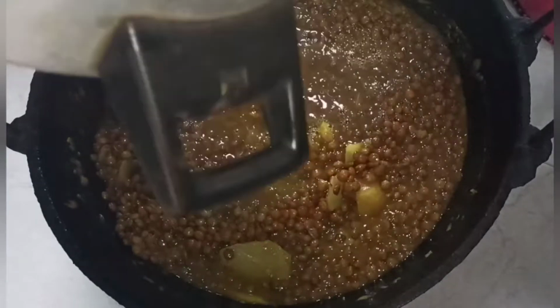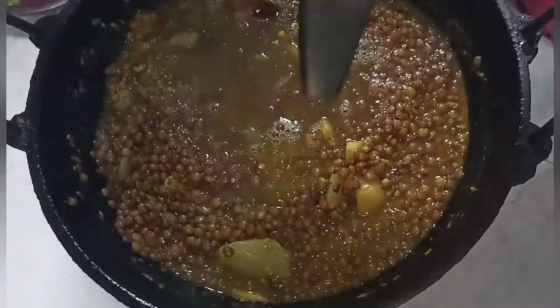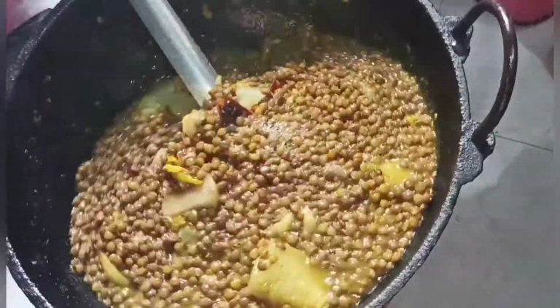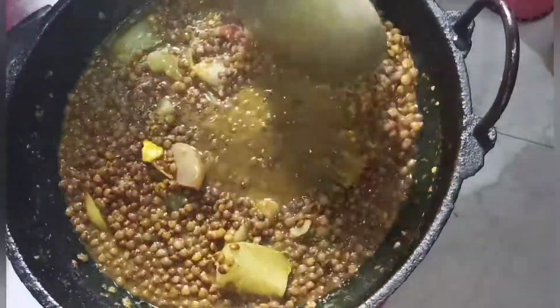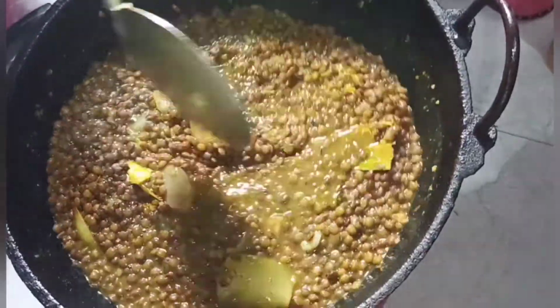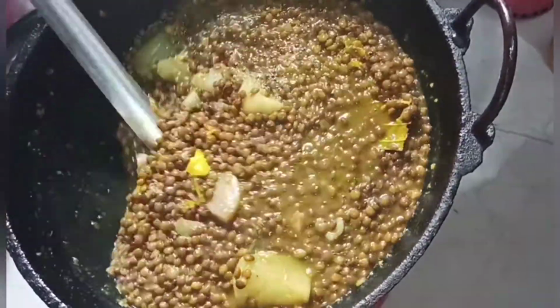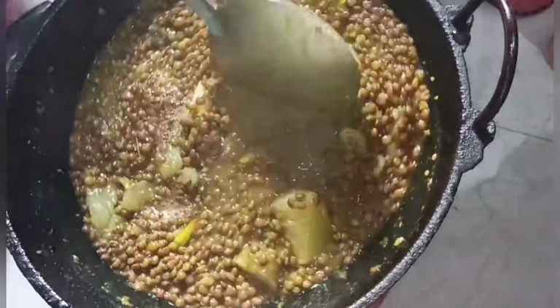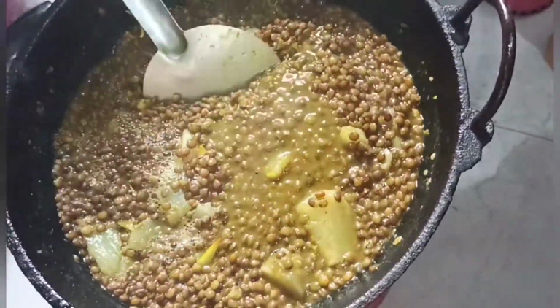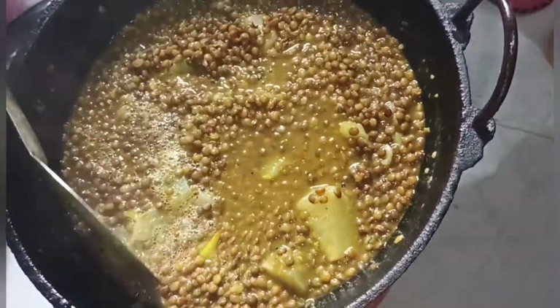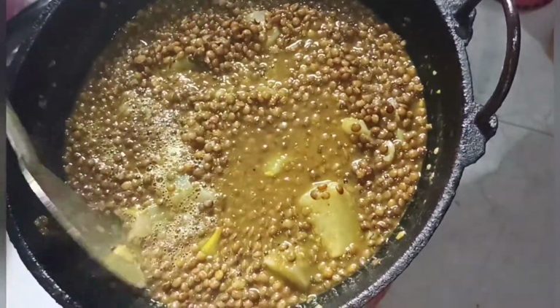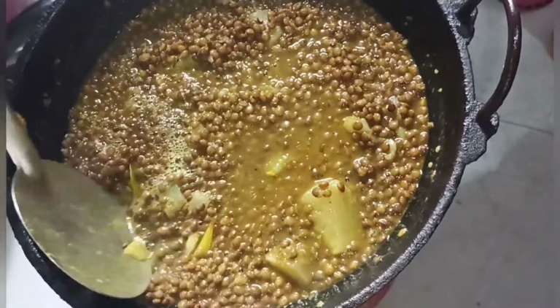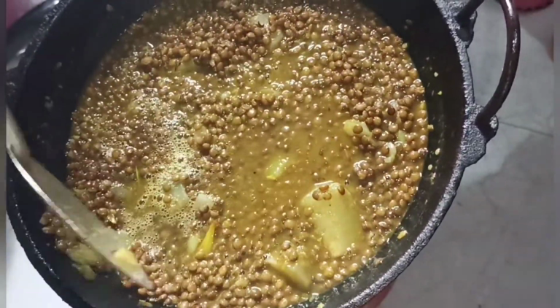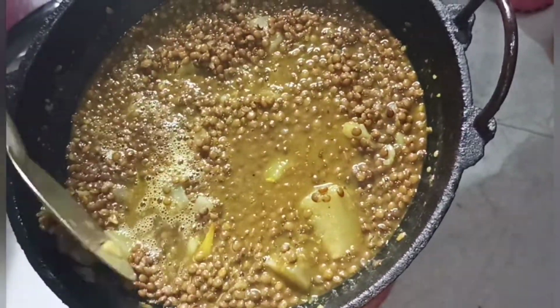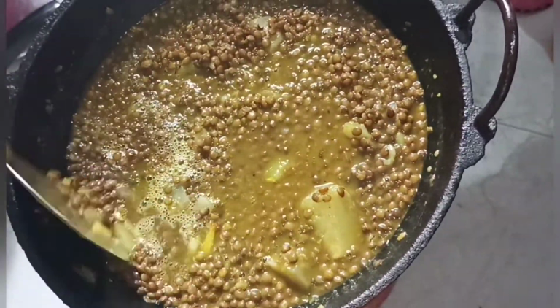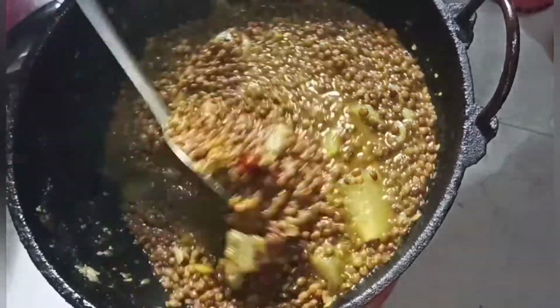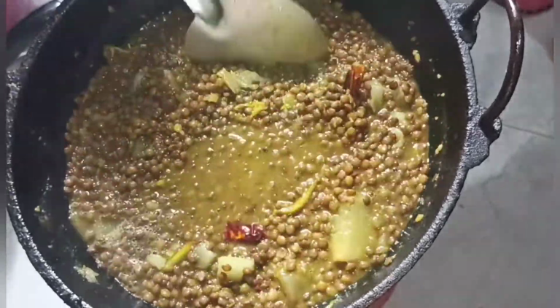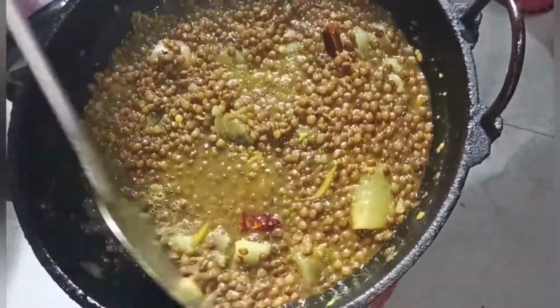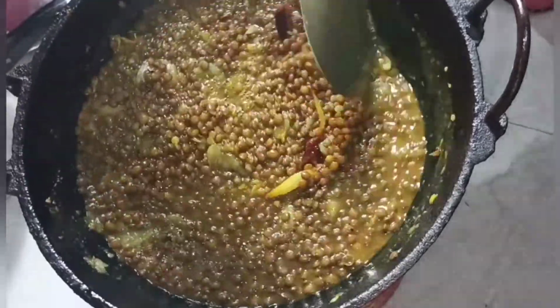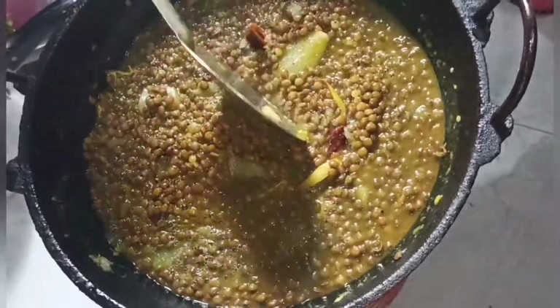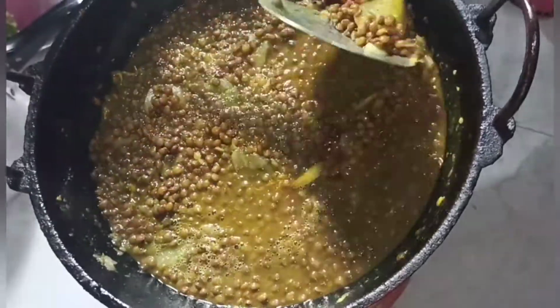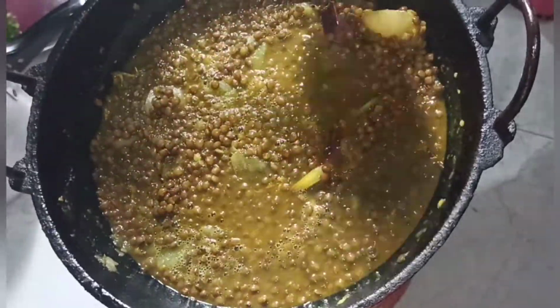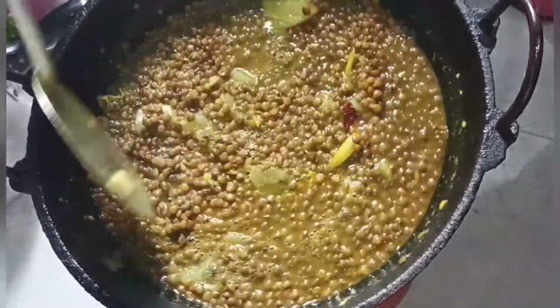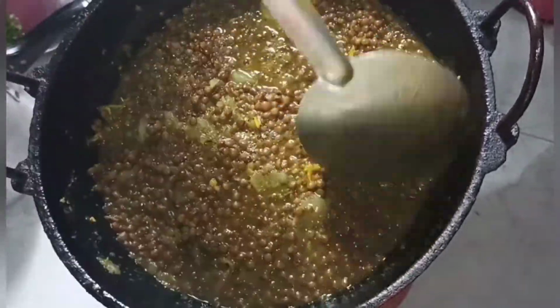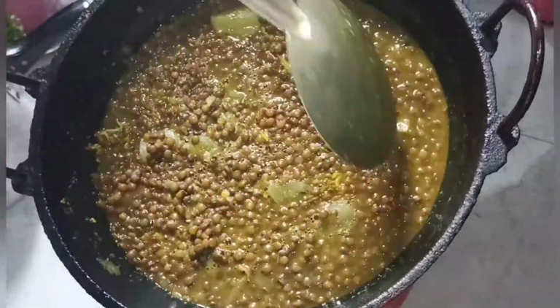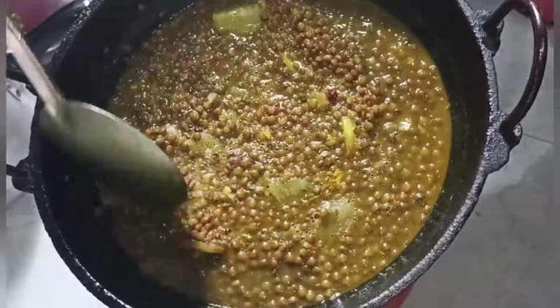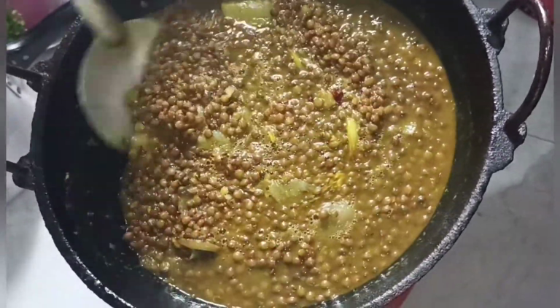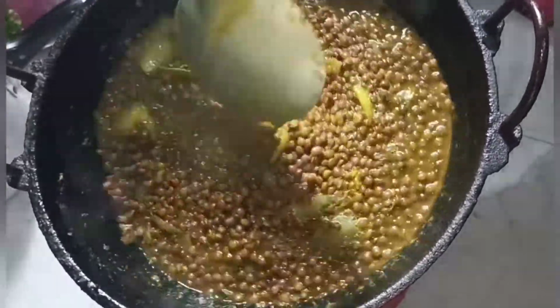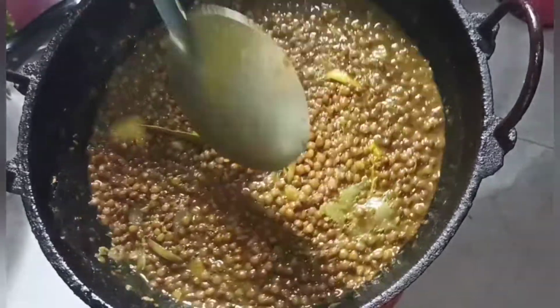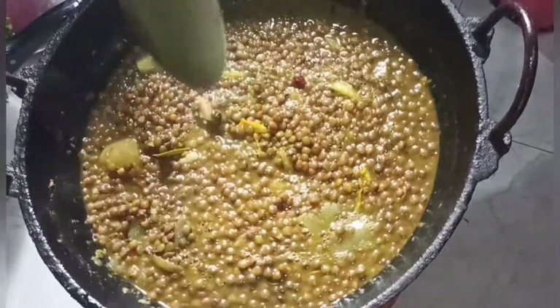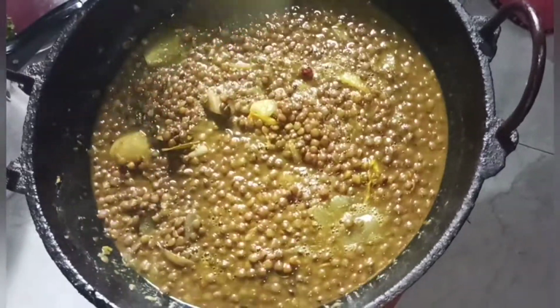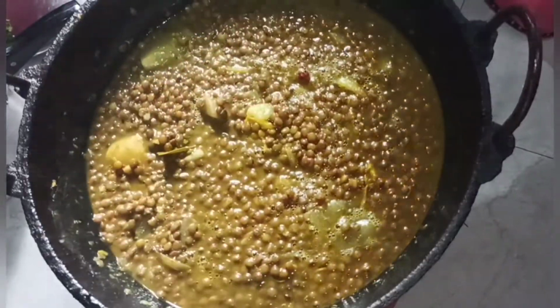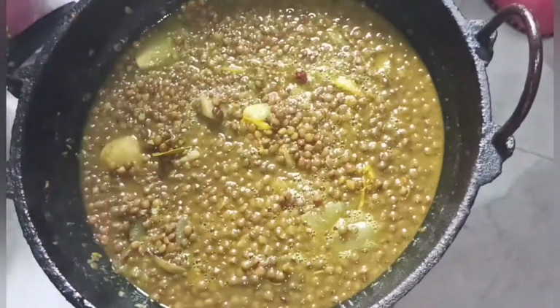This is a hot water panel, then we are going to show the hot water.